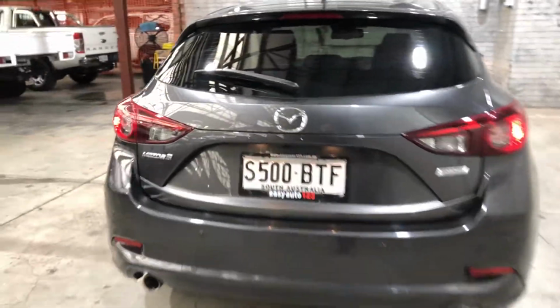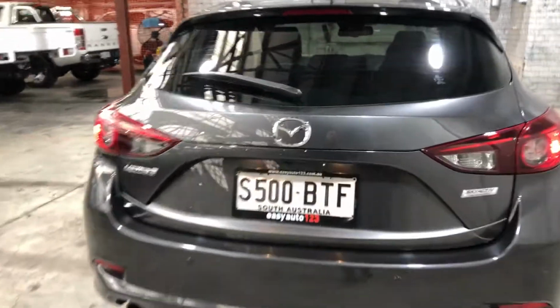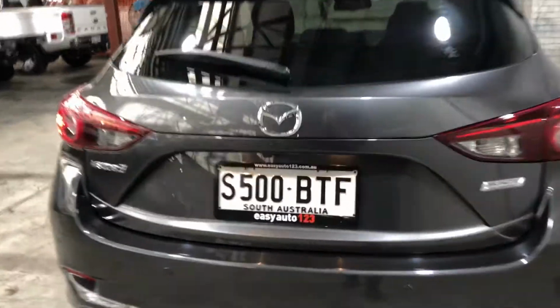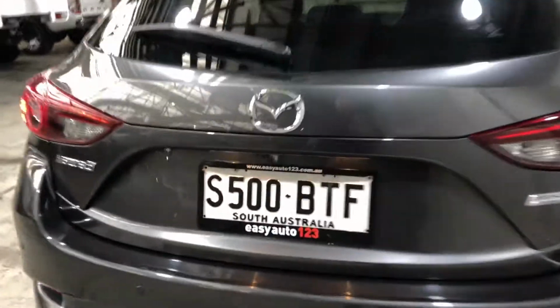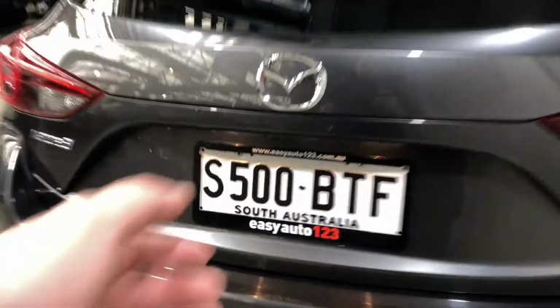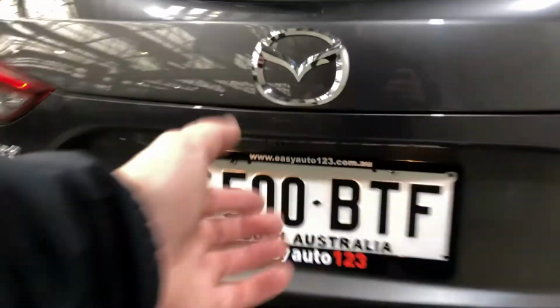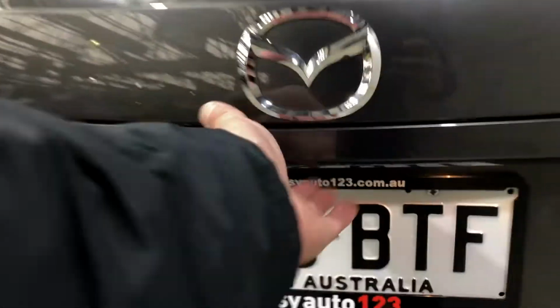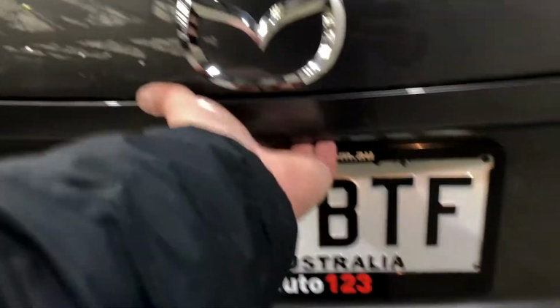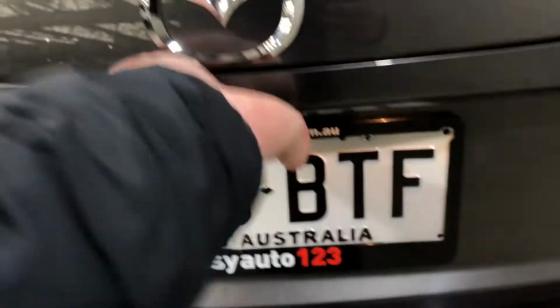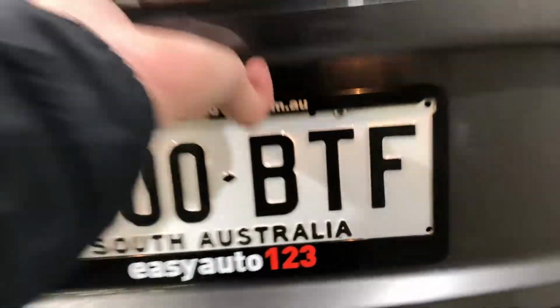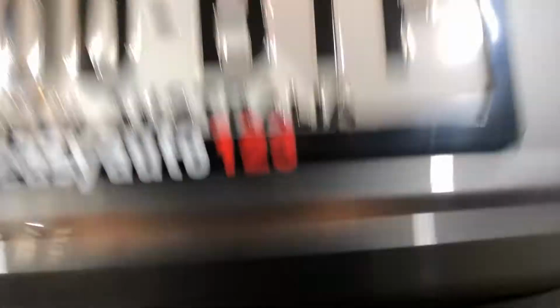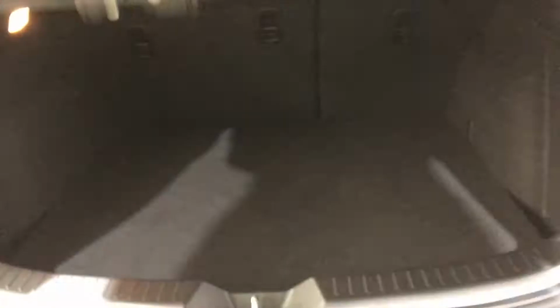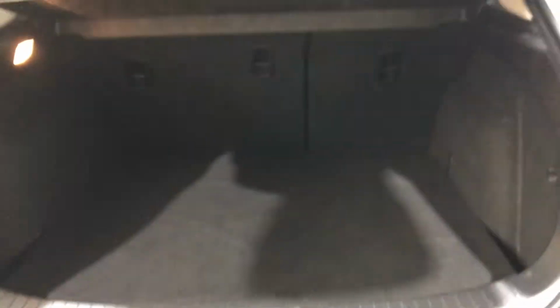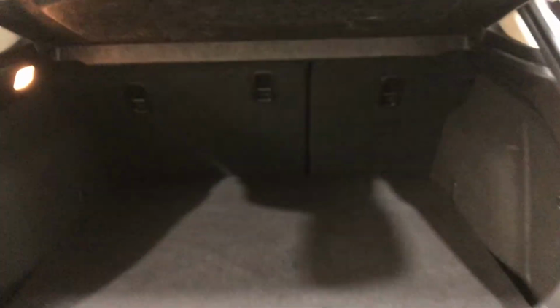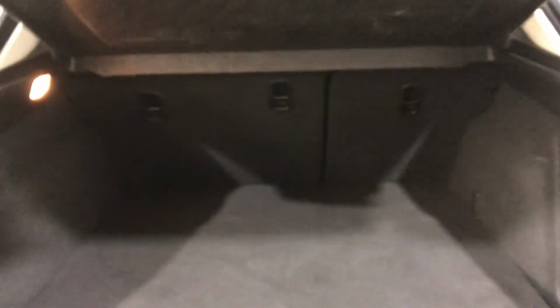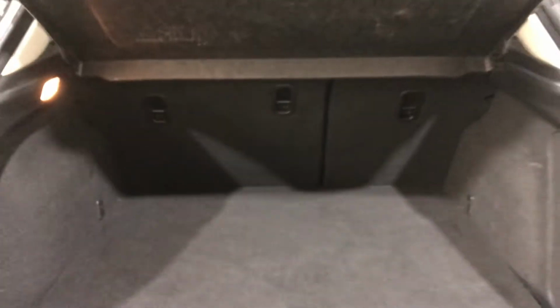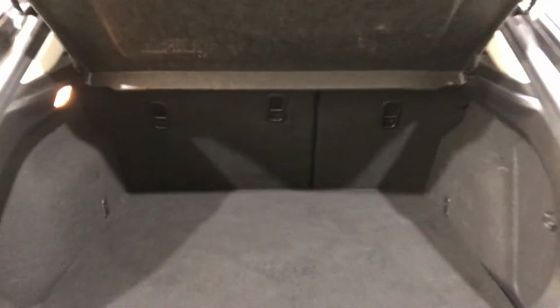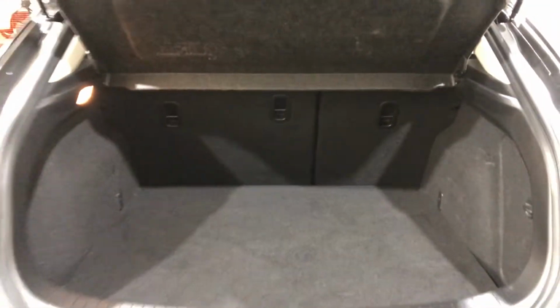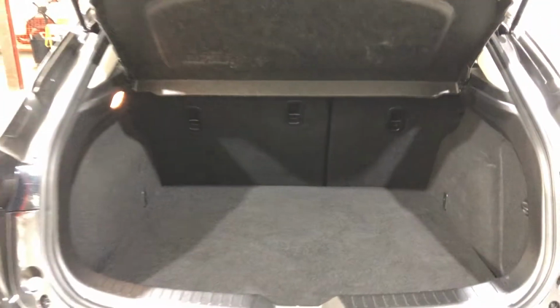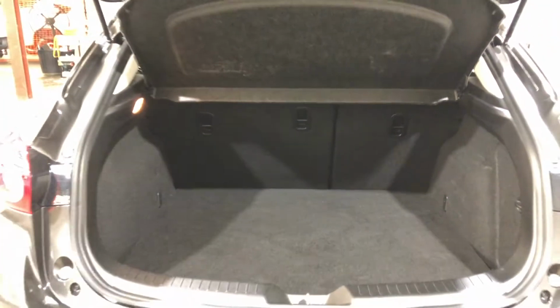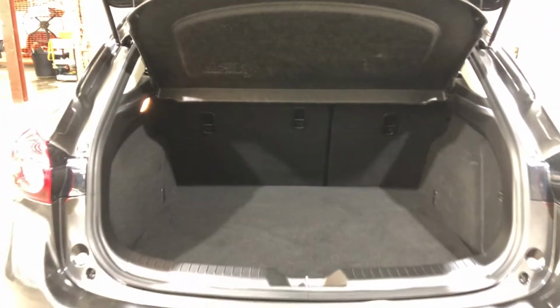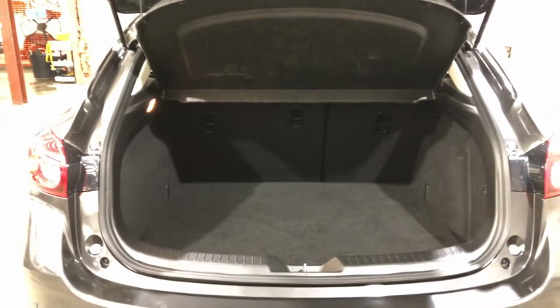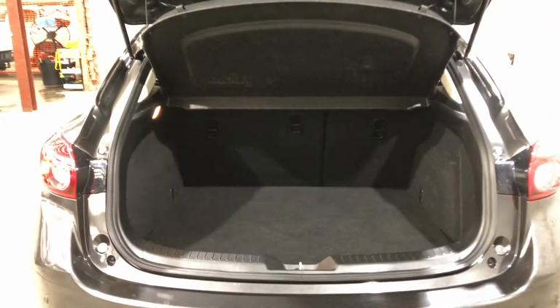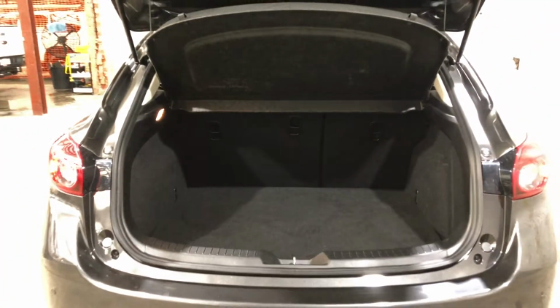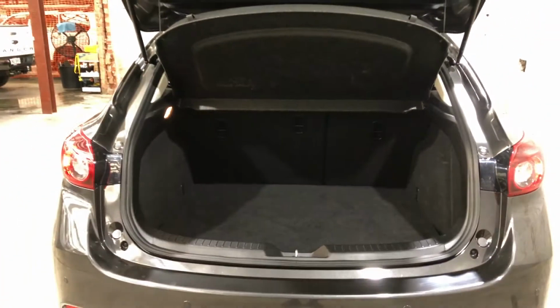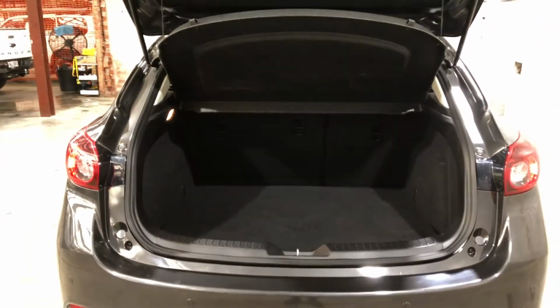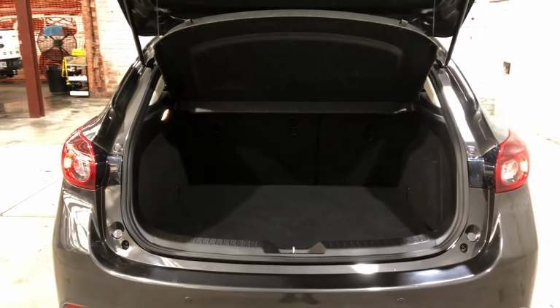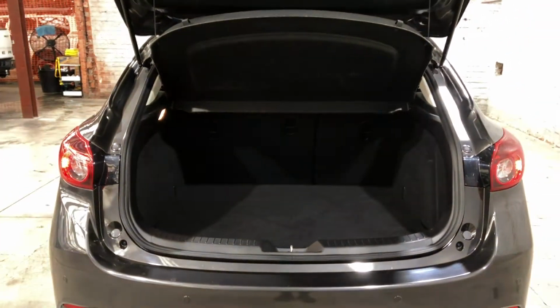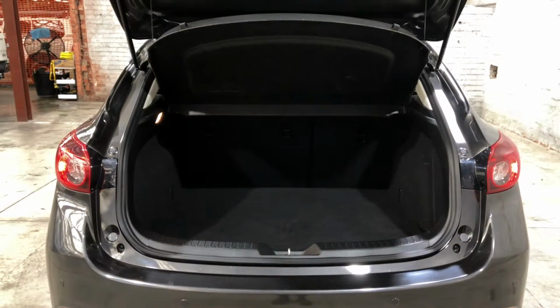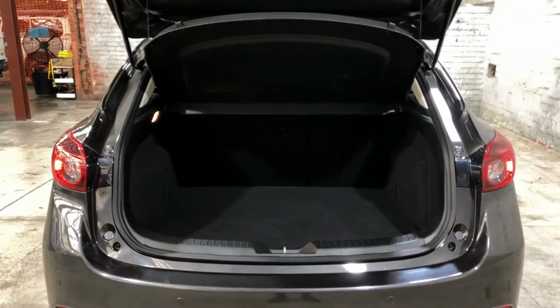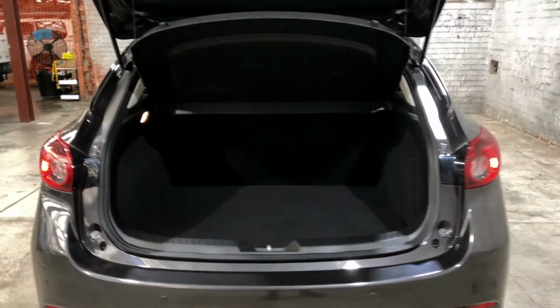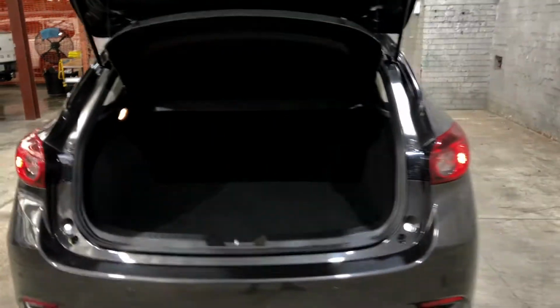Jumping inside the boot — being a small 5-door hatch, there's actually quite a big amount of boot space at the back. If you ever need more space, the two back seats do fold down.